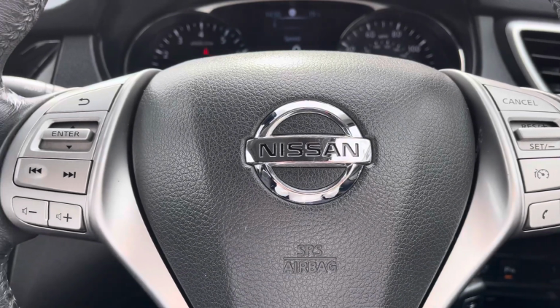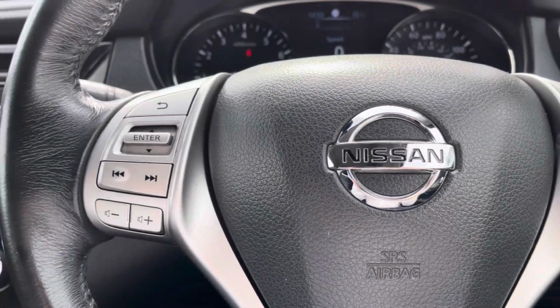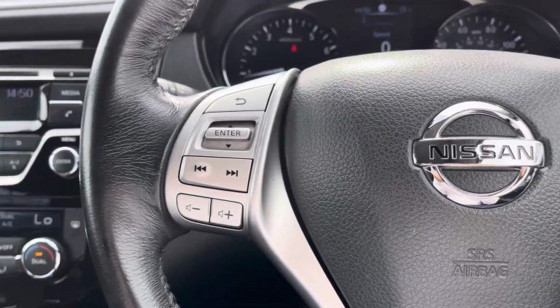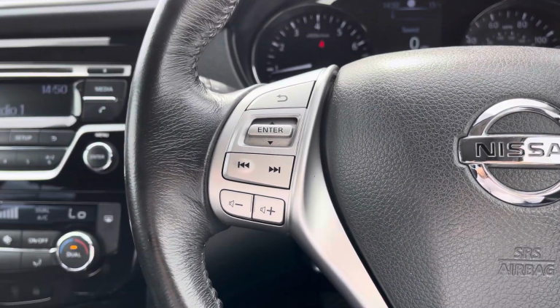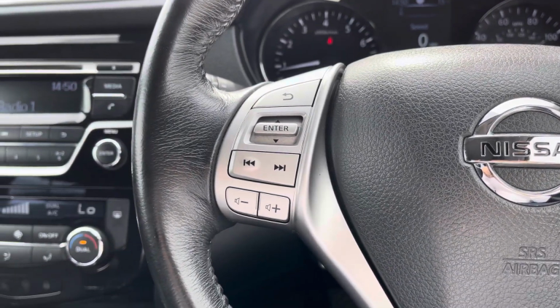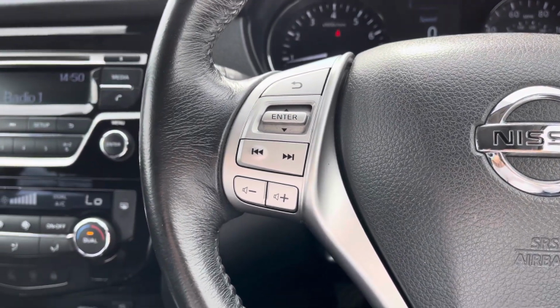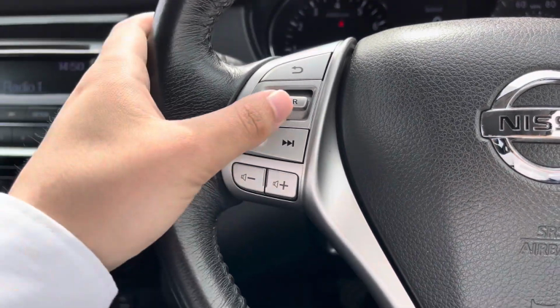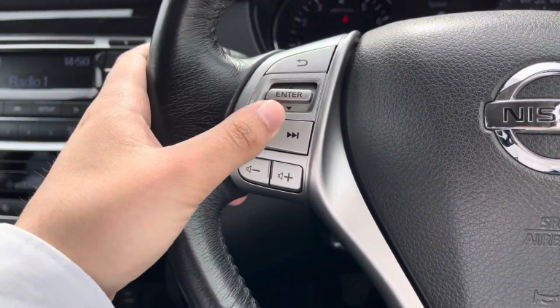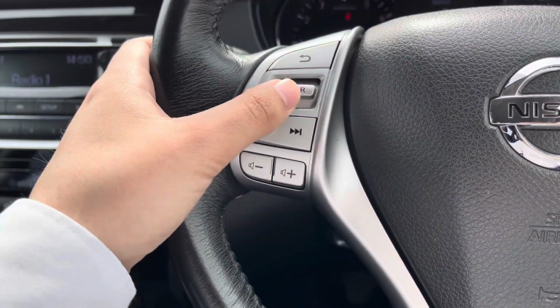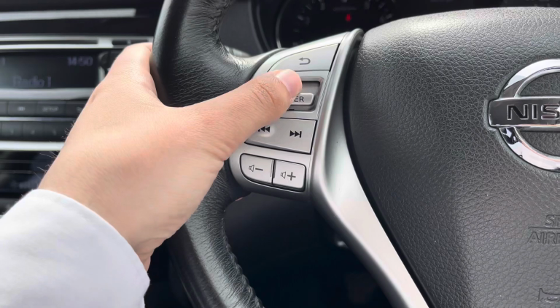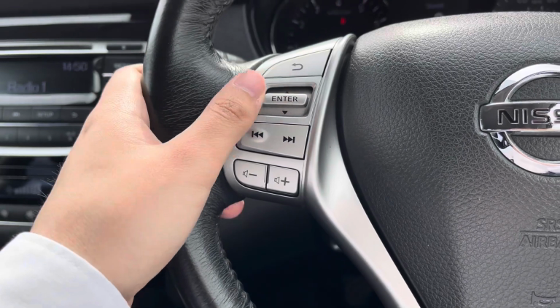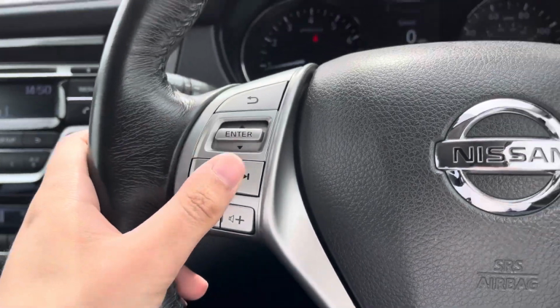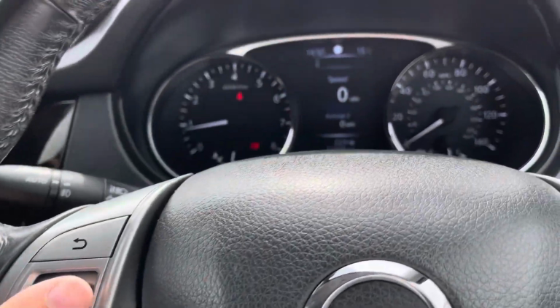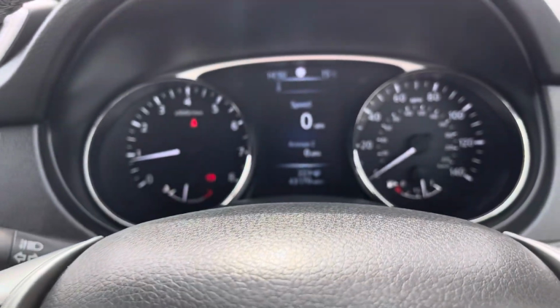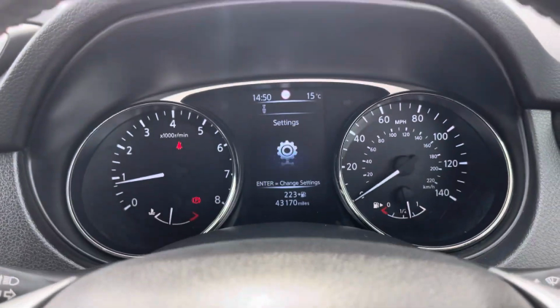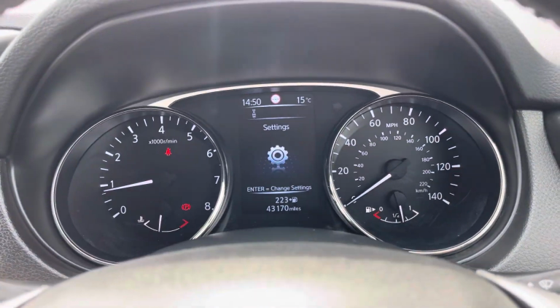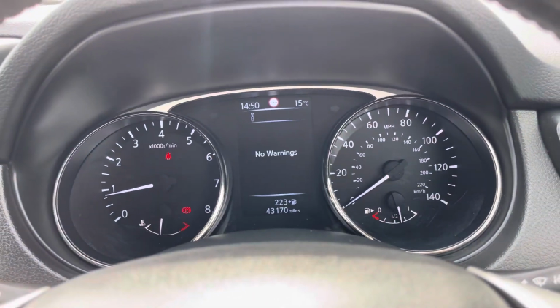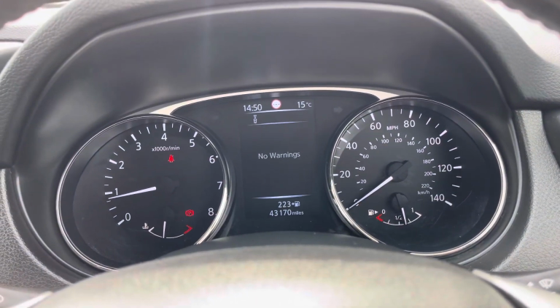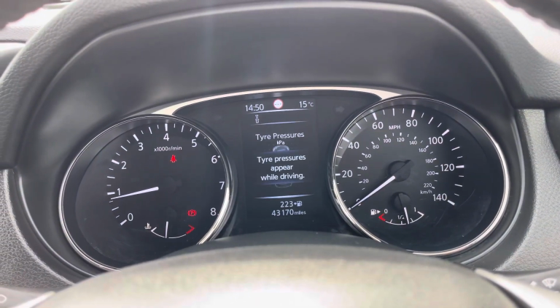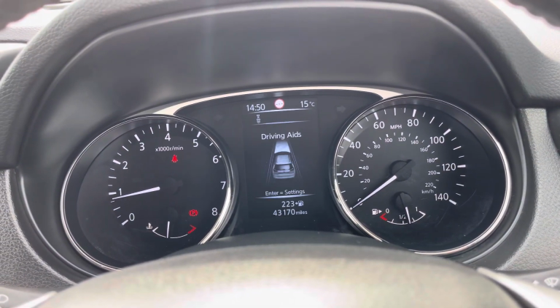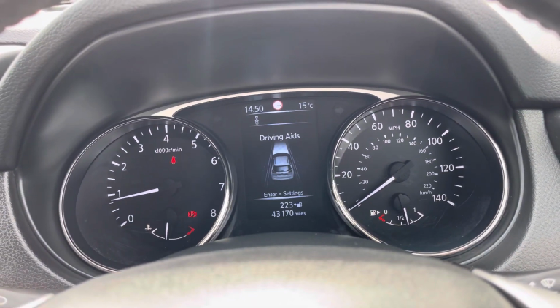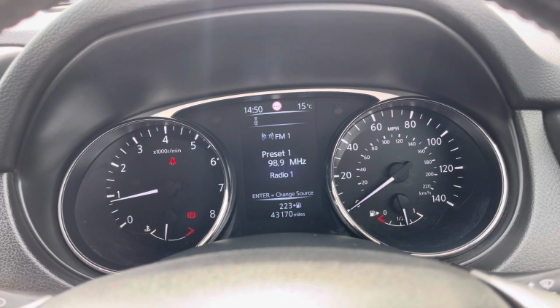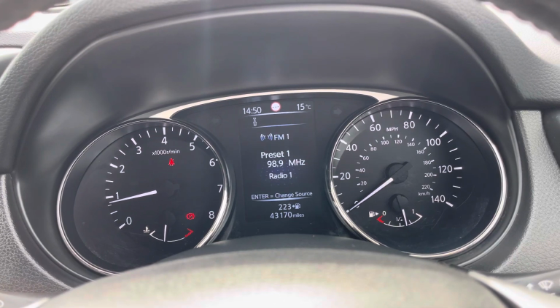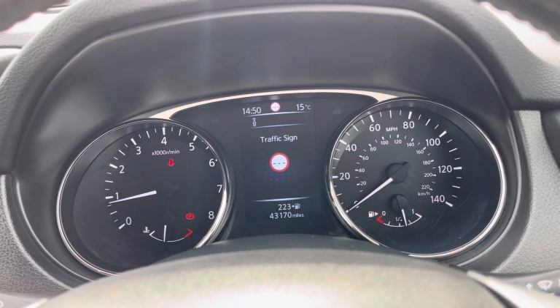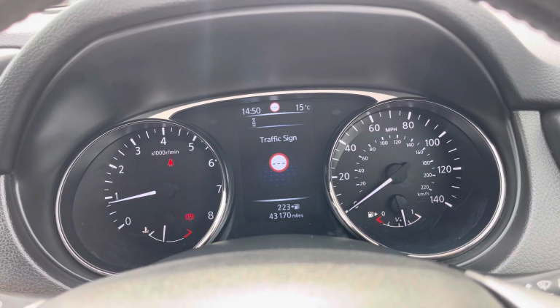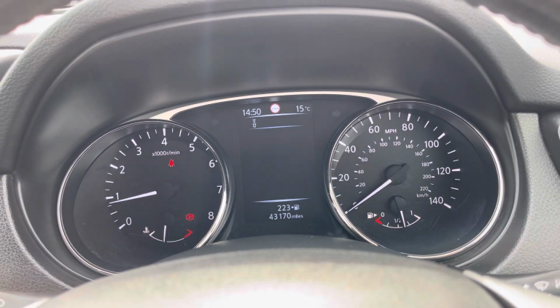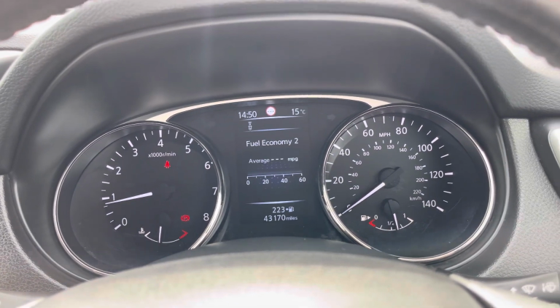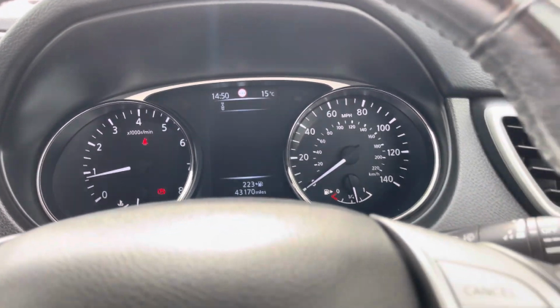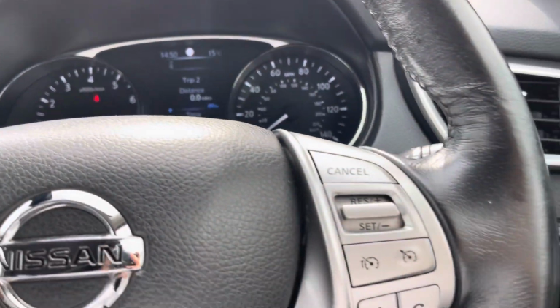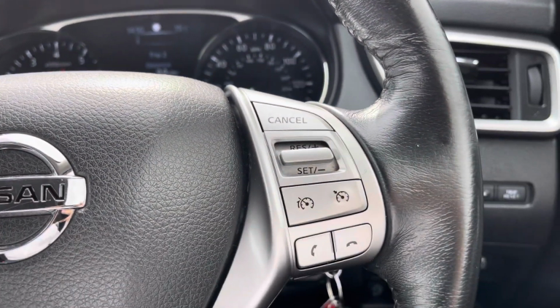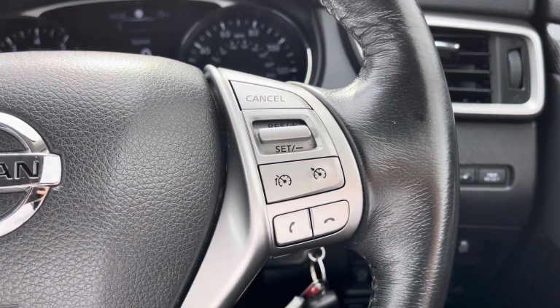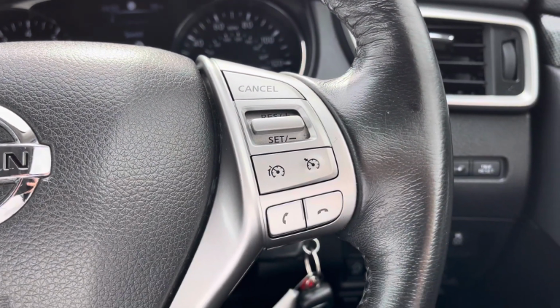Your steering wheel is multifunction. The left side of the wheel has volume controls as well as toggles over information you can view on your digital driver display. You can view your traffic sign recognition, driving aids, or trip computer information, or you can simply have it as a digital speedometer.